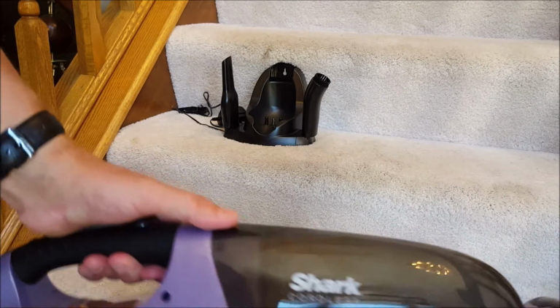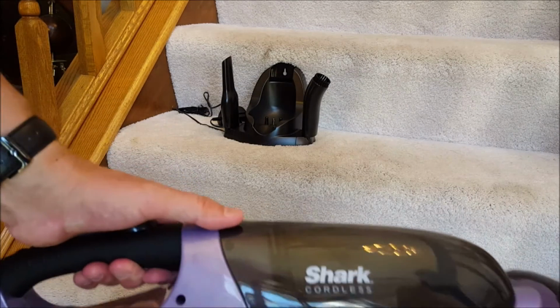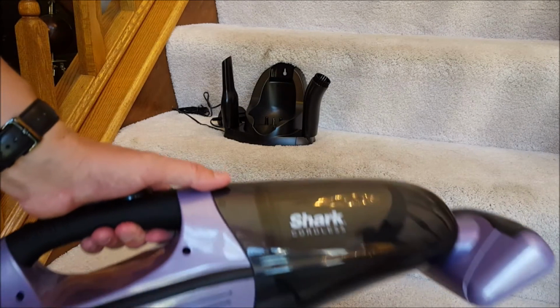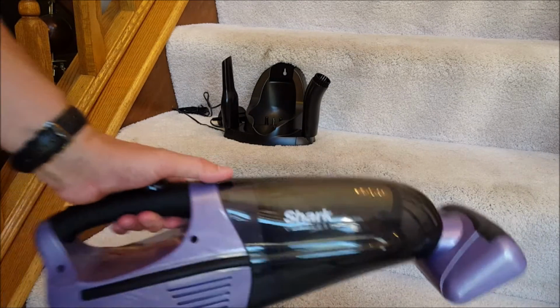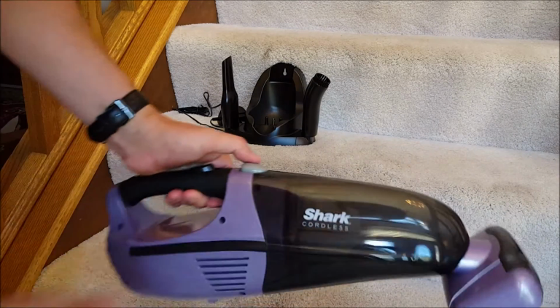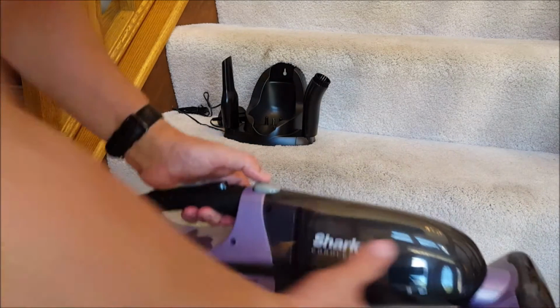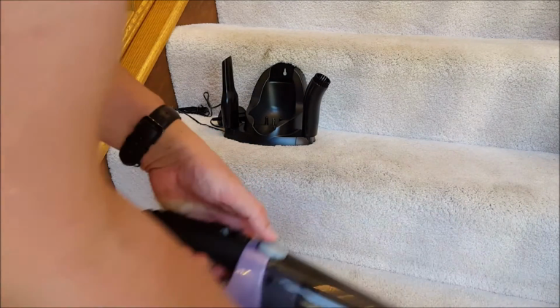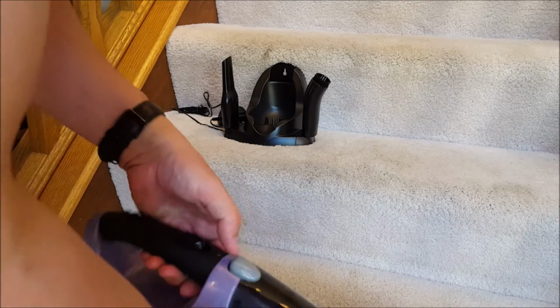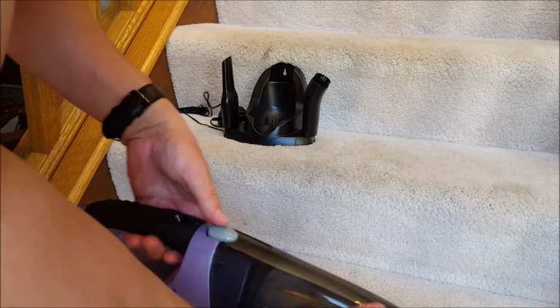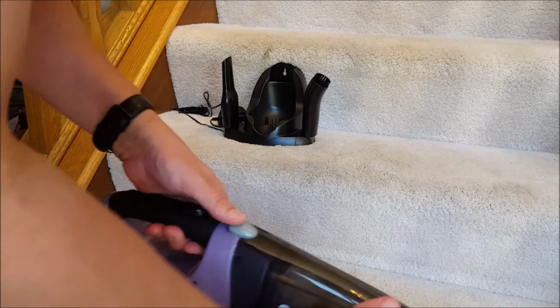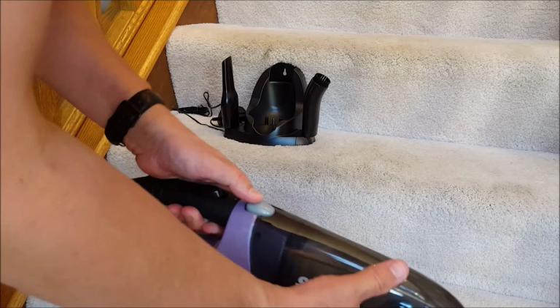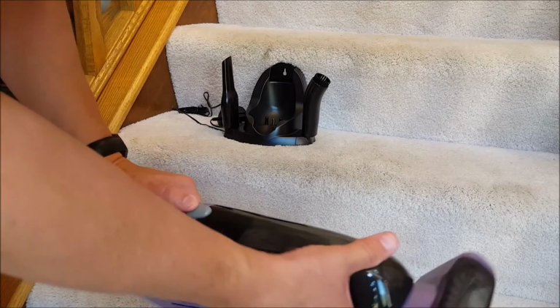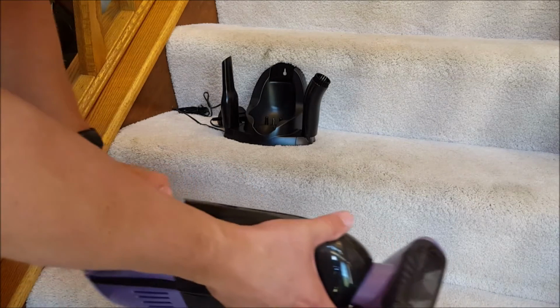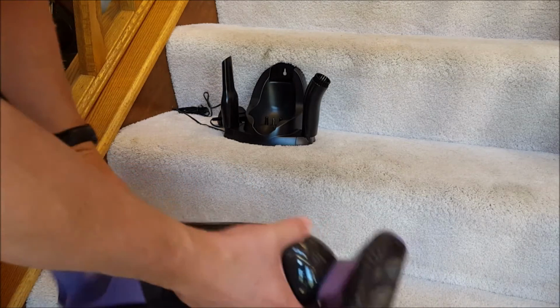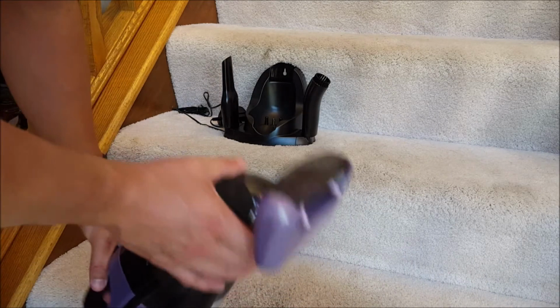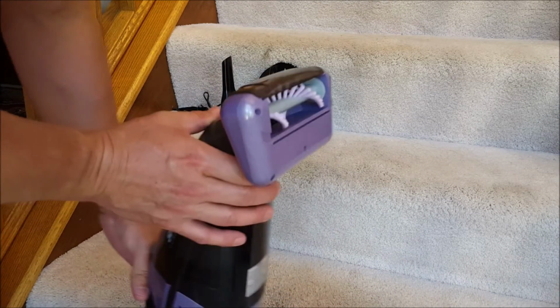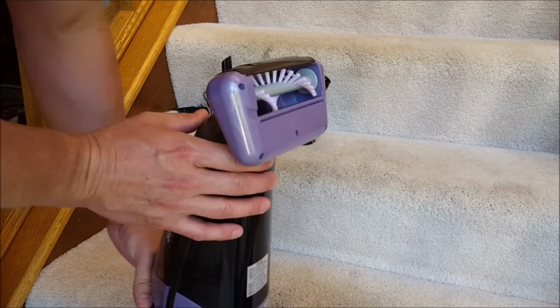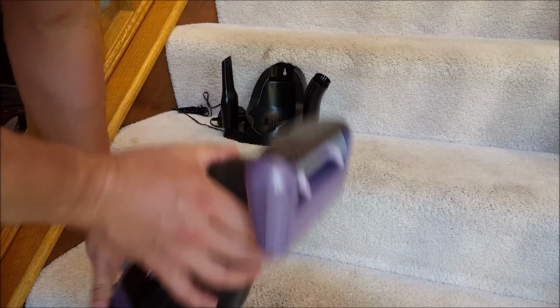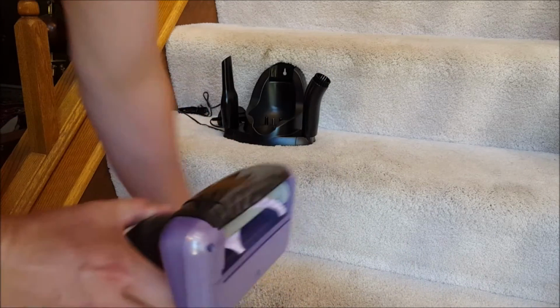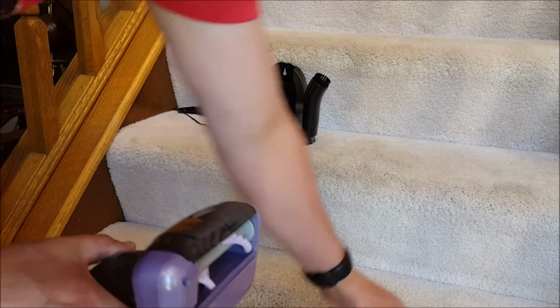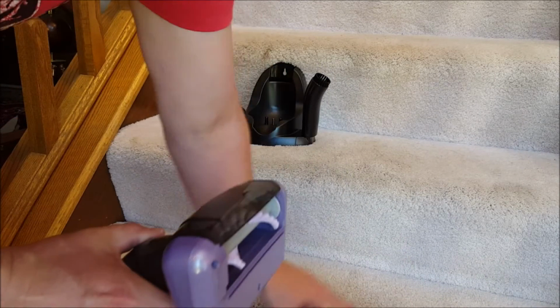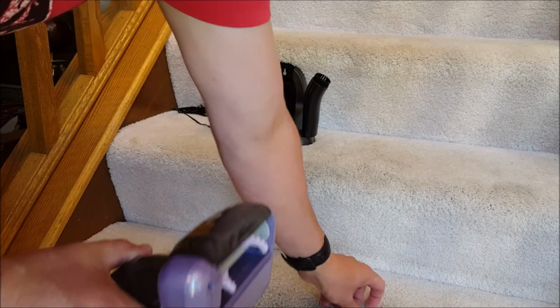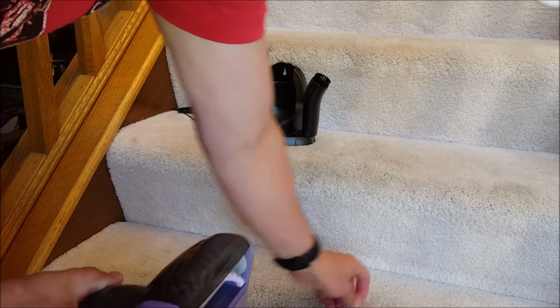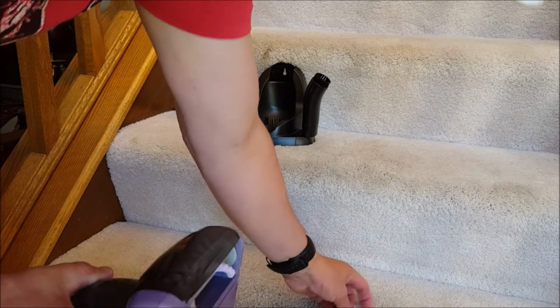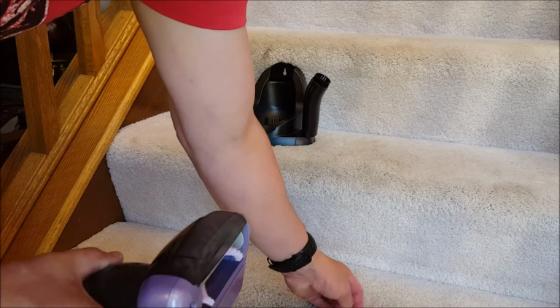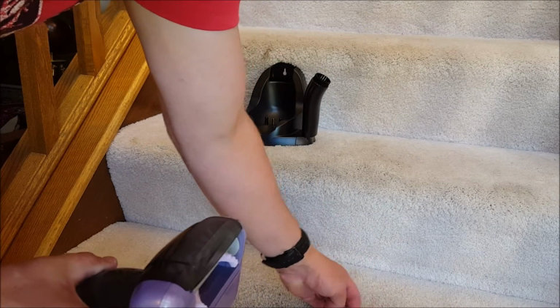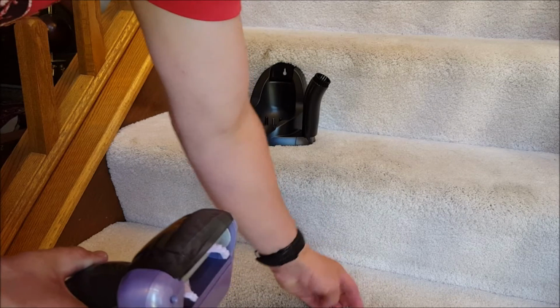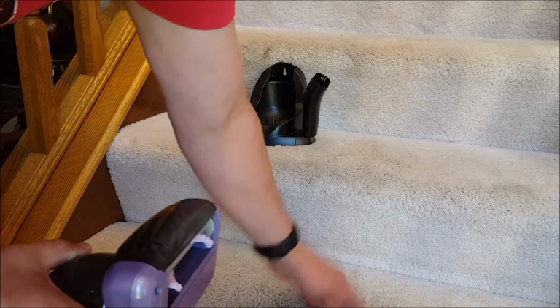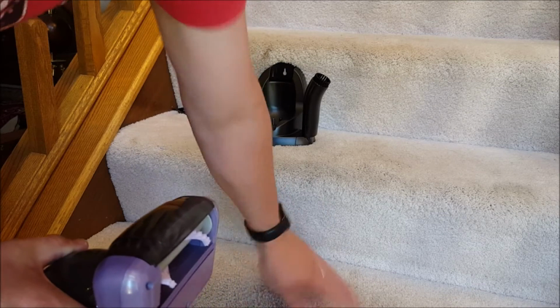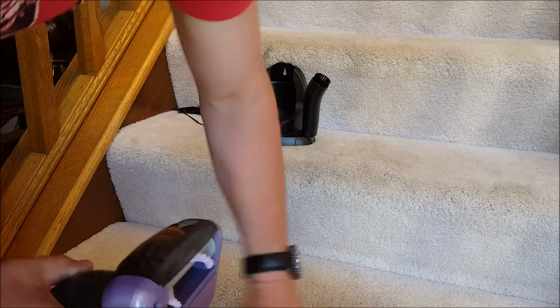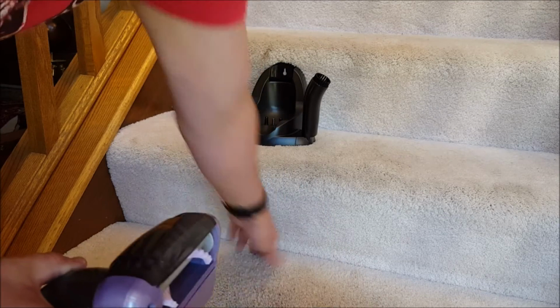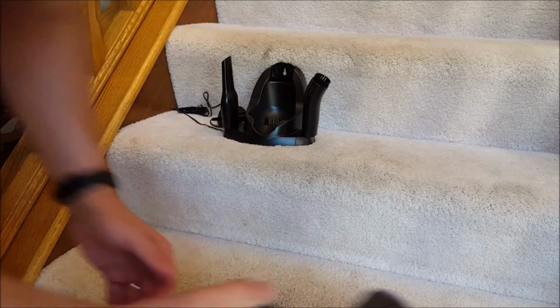That was kind of a real quick superficial job — I think I had my button off for most of it. I'm not going to try the crevice tool just yet, but it does fluff the carpet up nicely. I can see the kids spilled something here, so I'll have to get a damp rag on that.